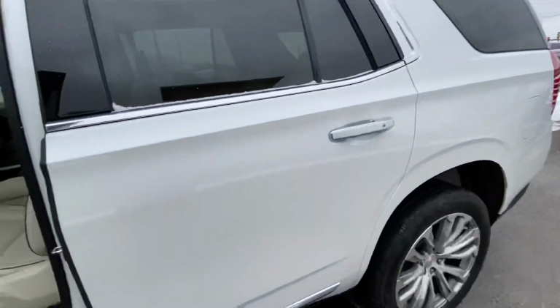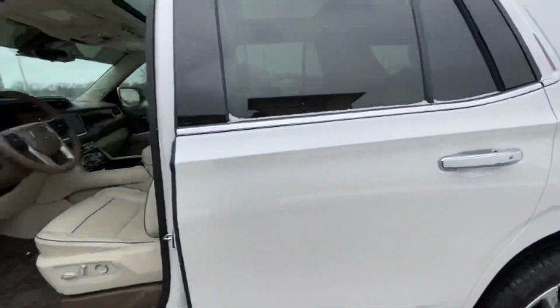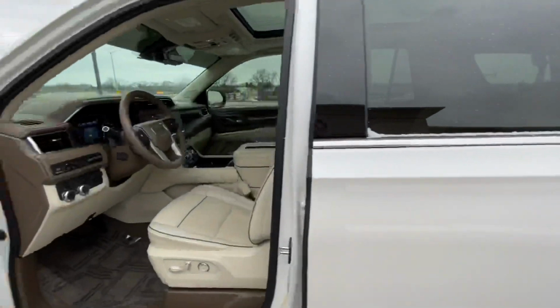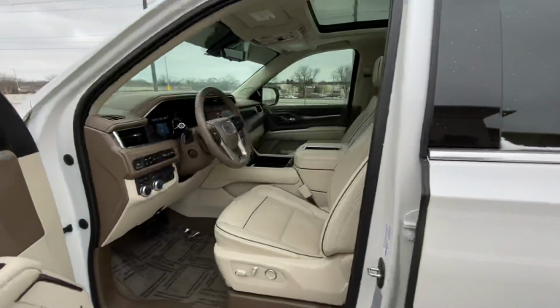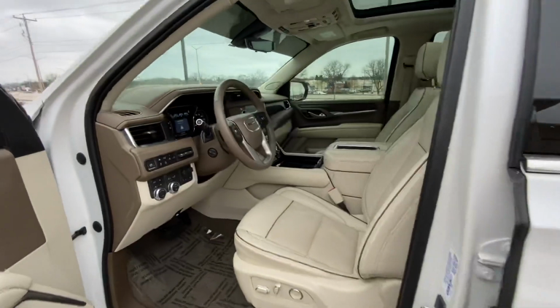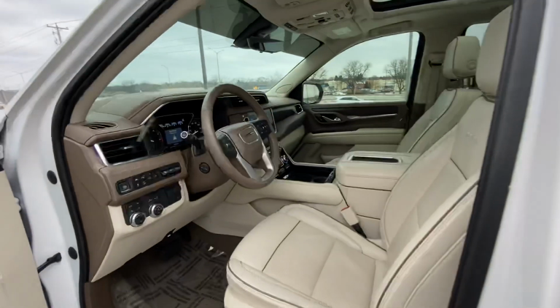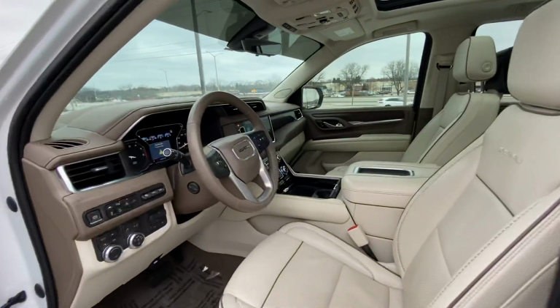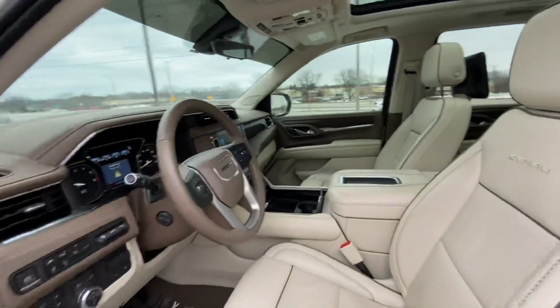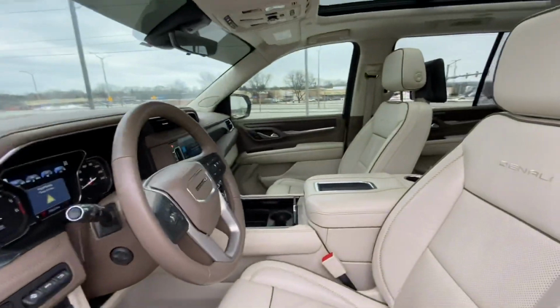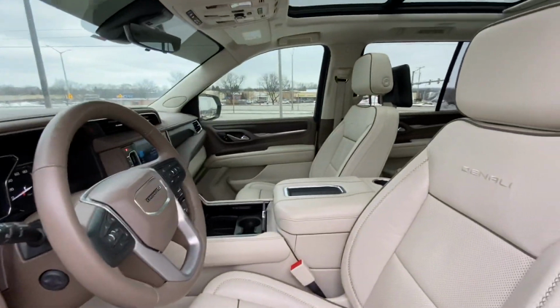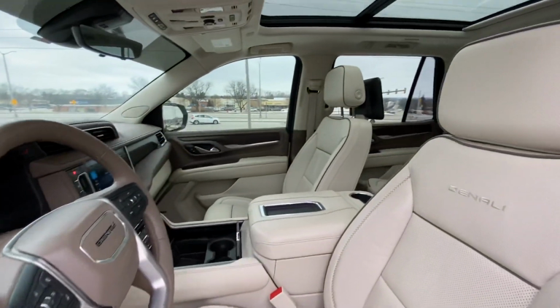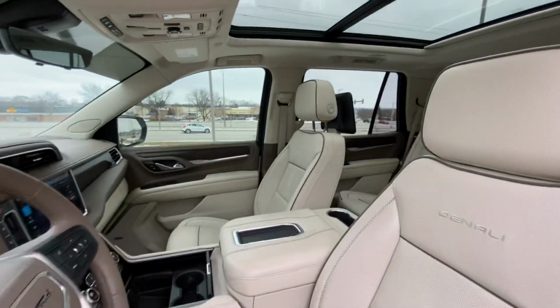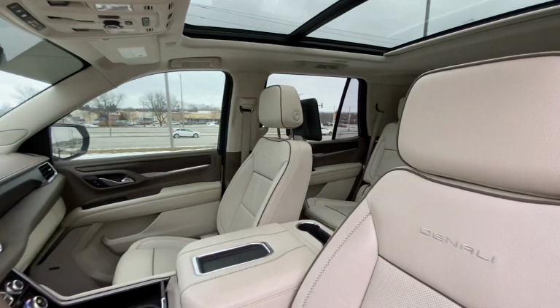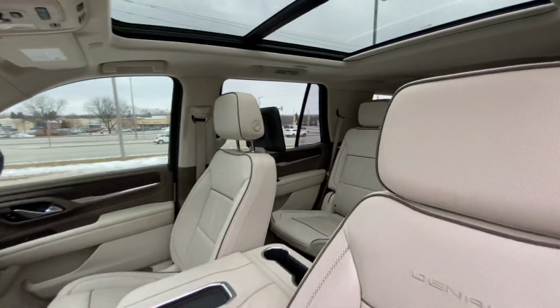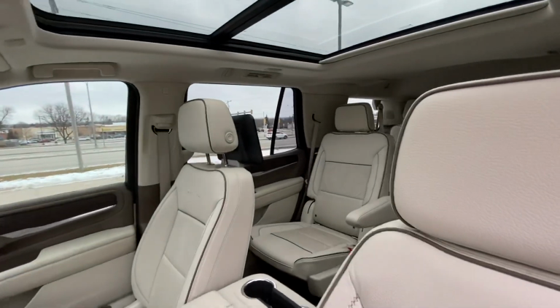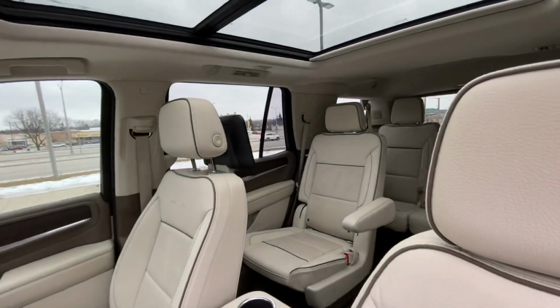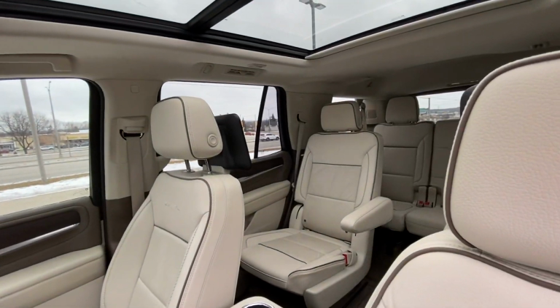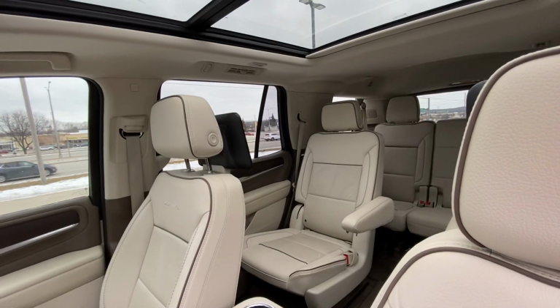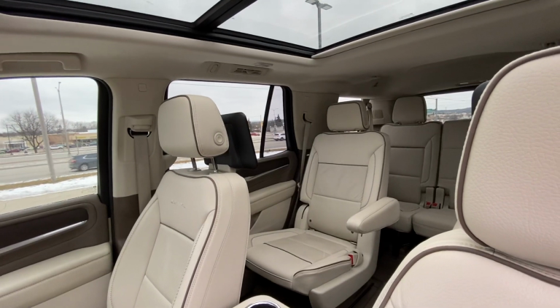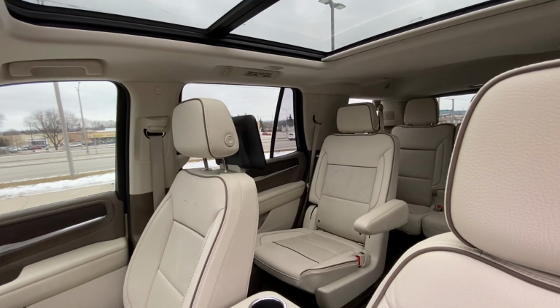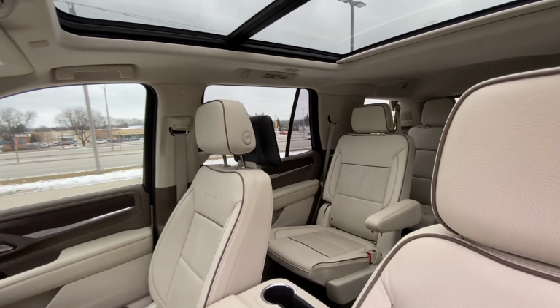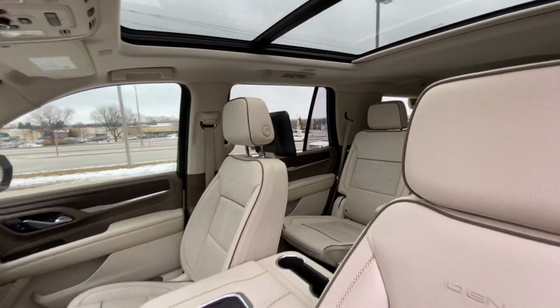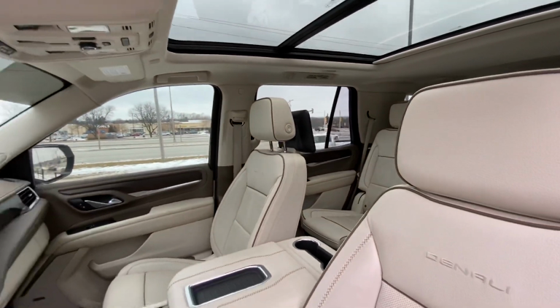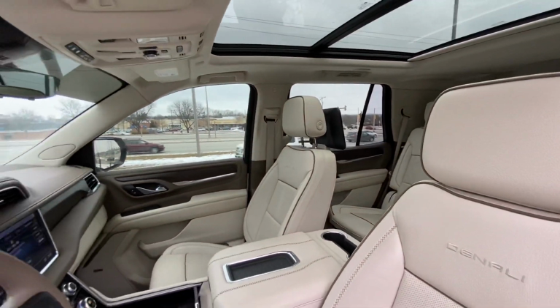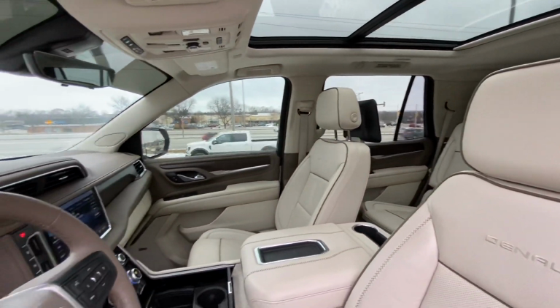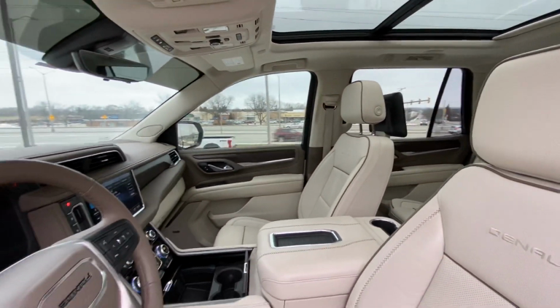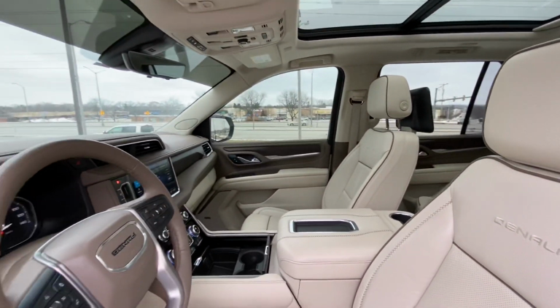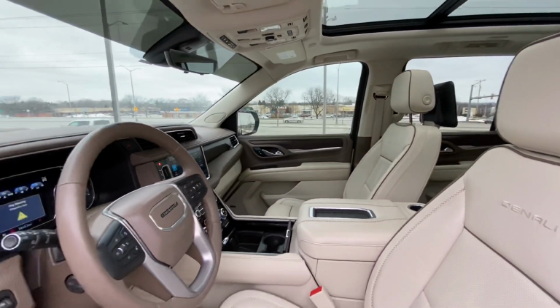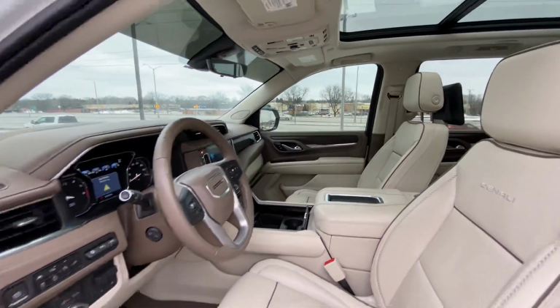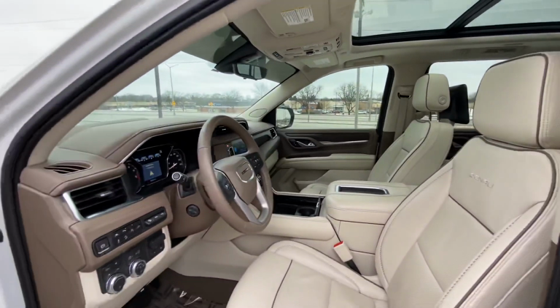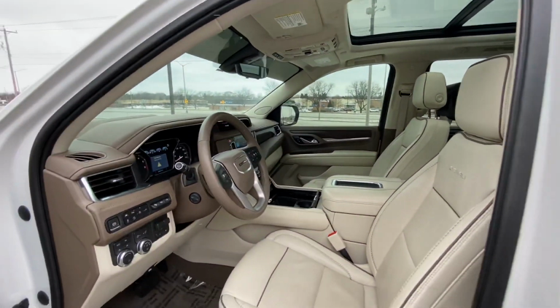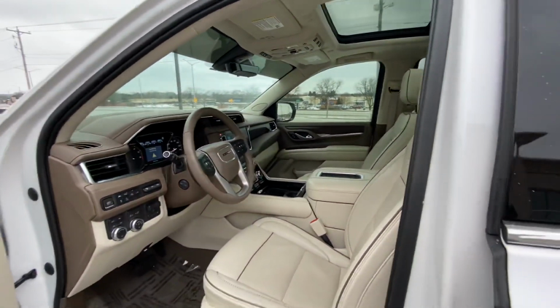I believe this one is the Ultimate, so with the Ultimate package you get all the bells and whistles including the rear seat media, rear bucket seats, heated ventilated seats, power running boards, and much much more. Heads up display, all that sort of stuff.